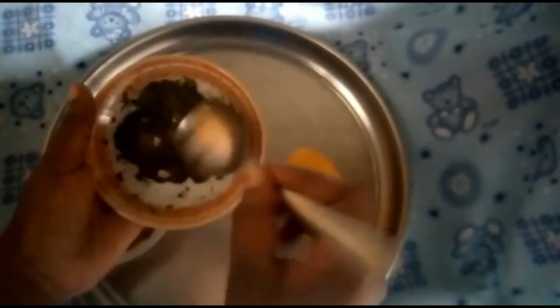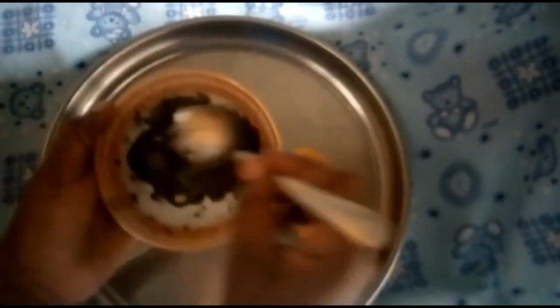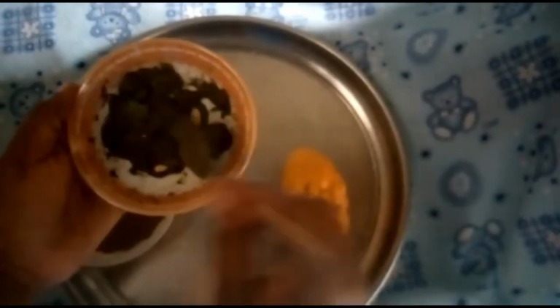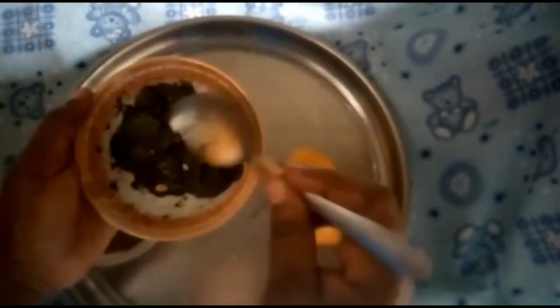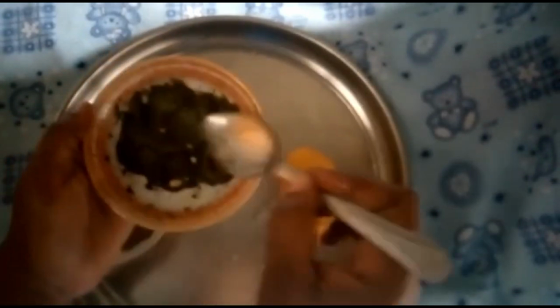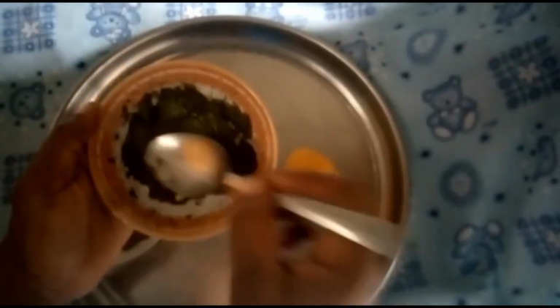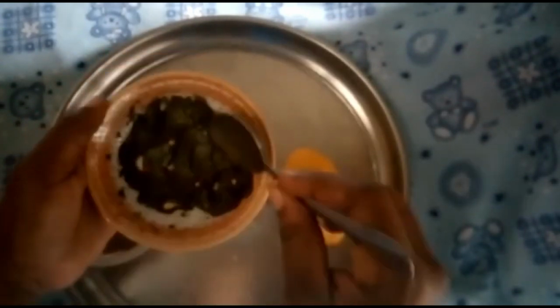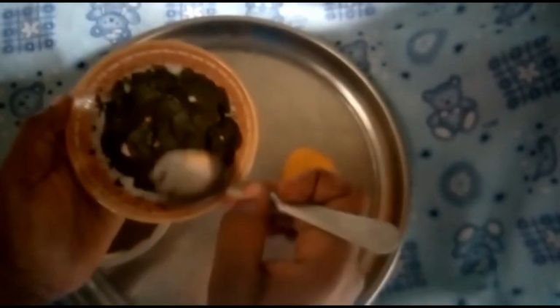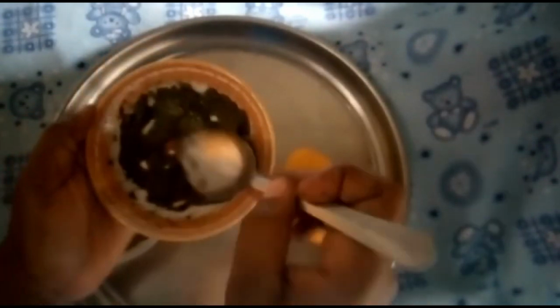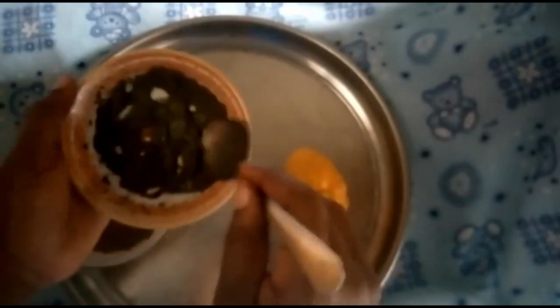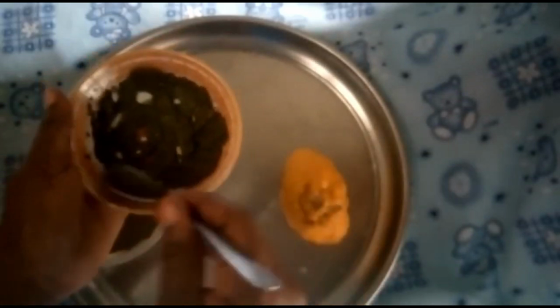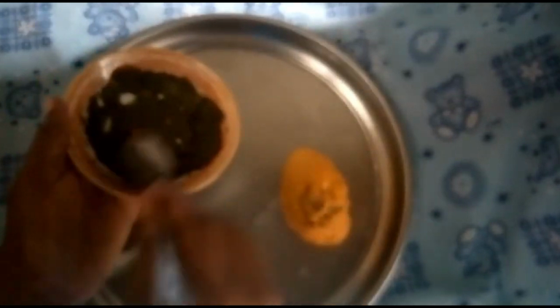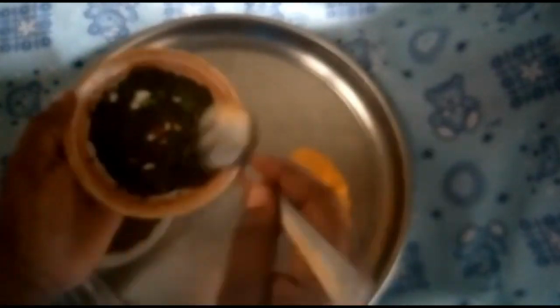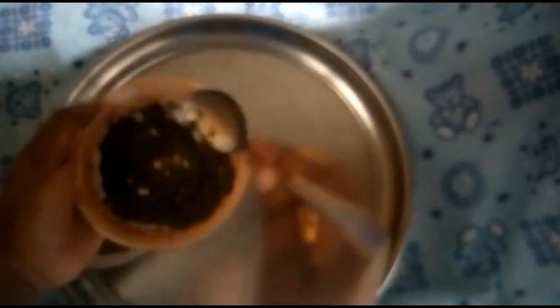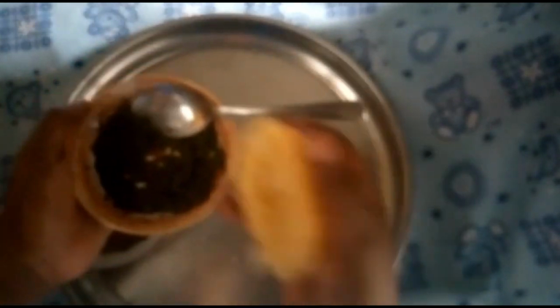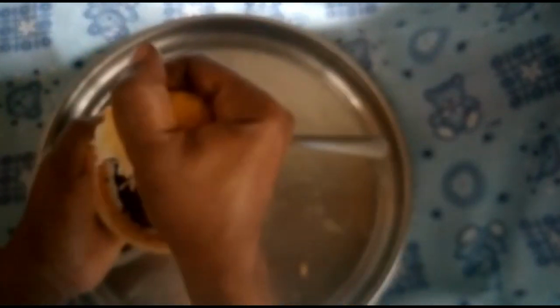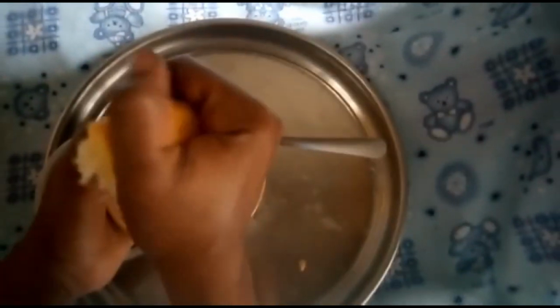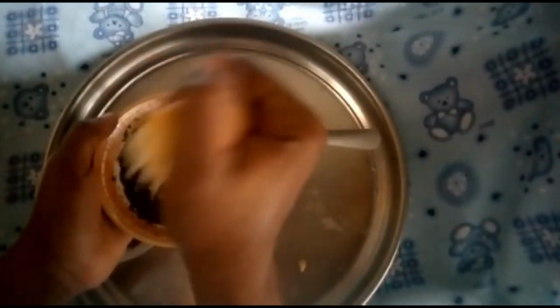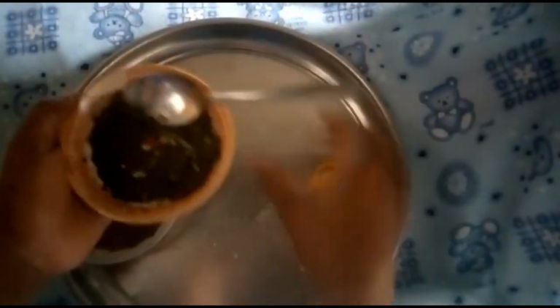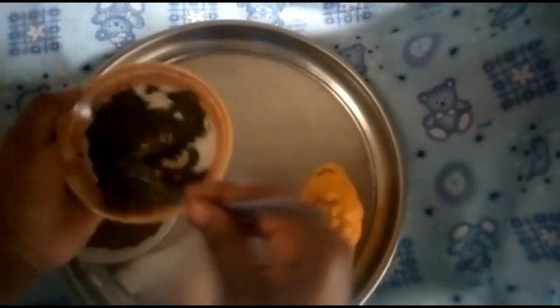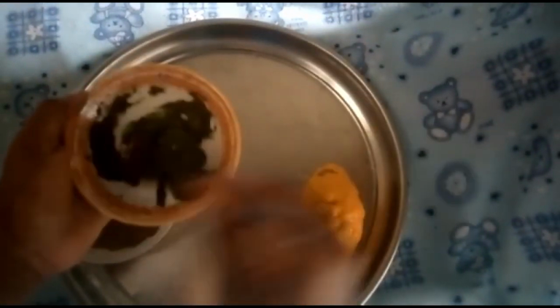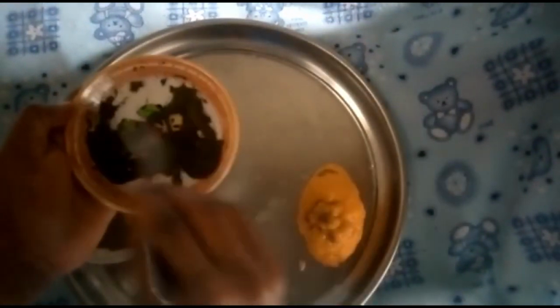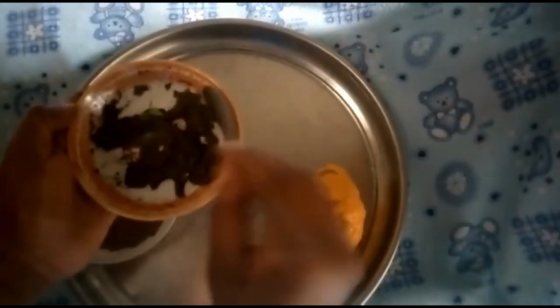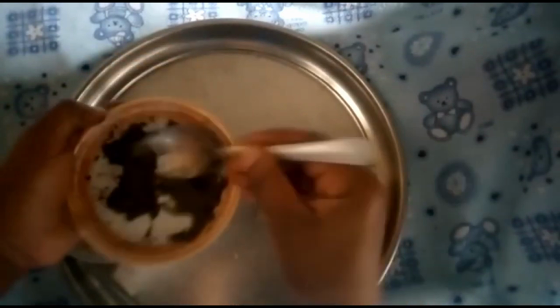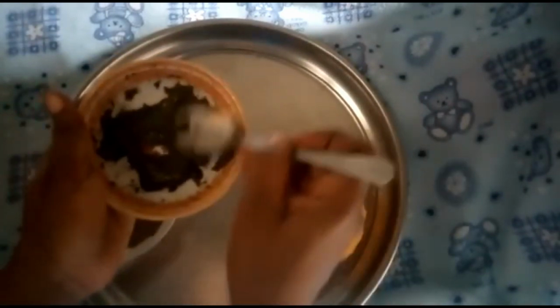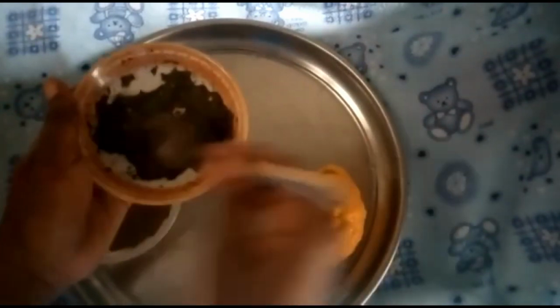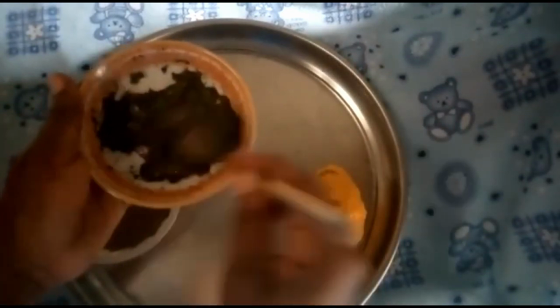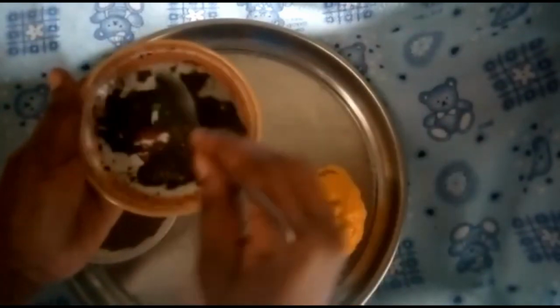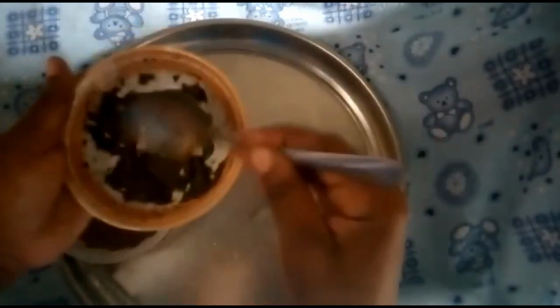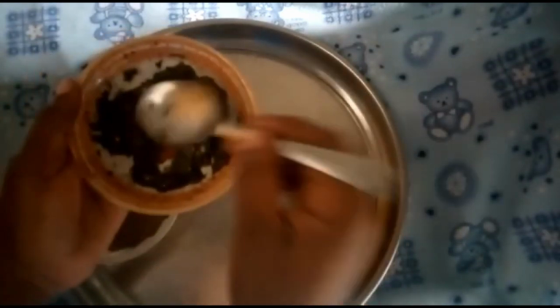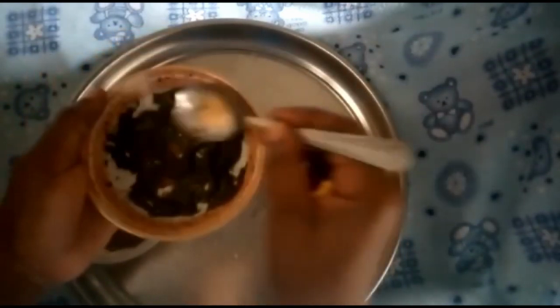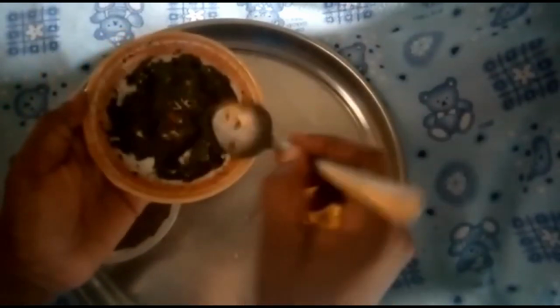Once you finish mixing, your mixture is ready to use. Who can use this? Anybody who wants to use this hina can do so. The way you use this hina is very simple and very beautiful.